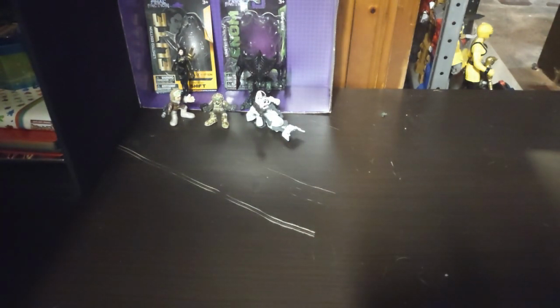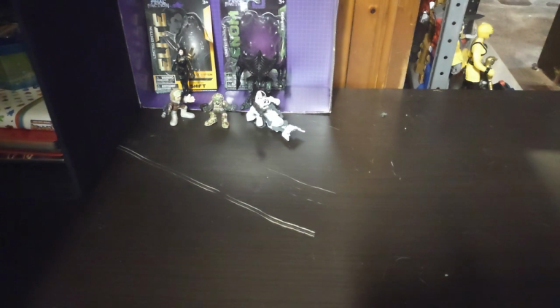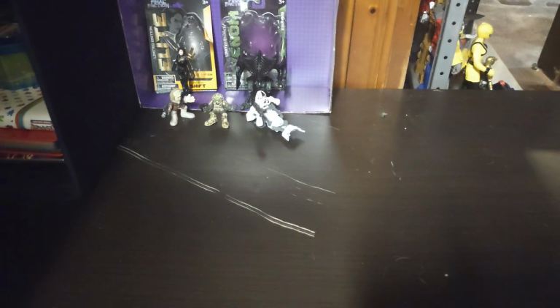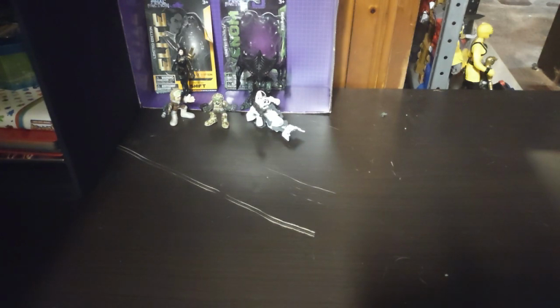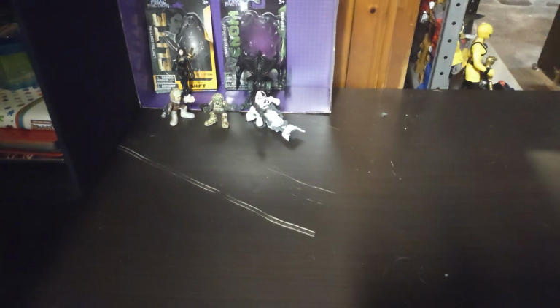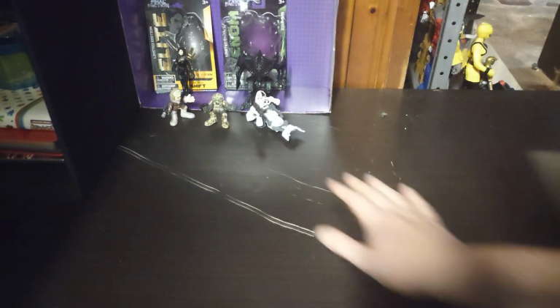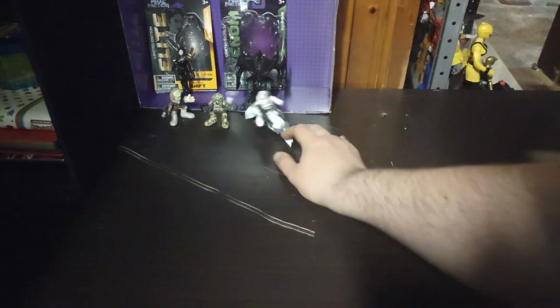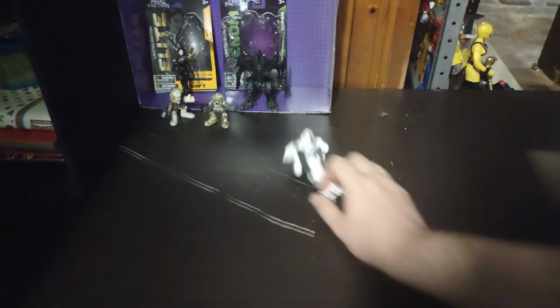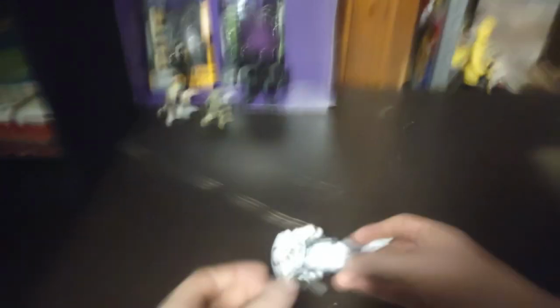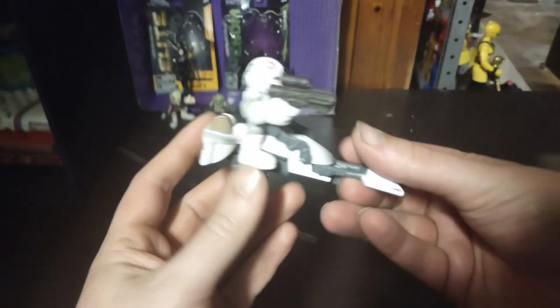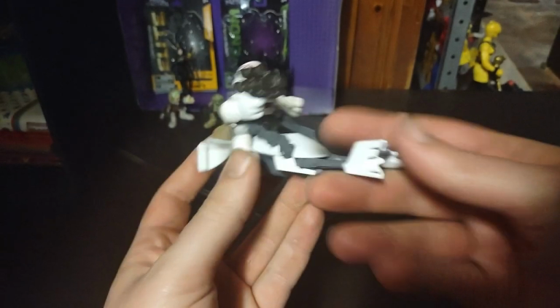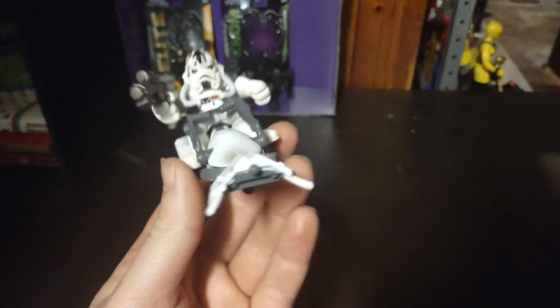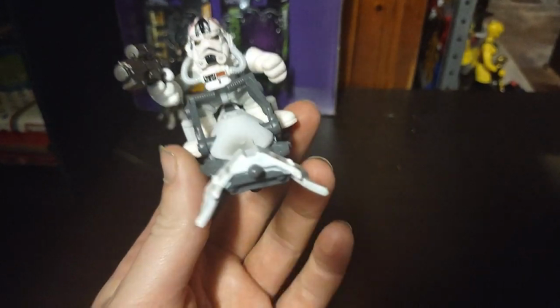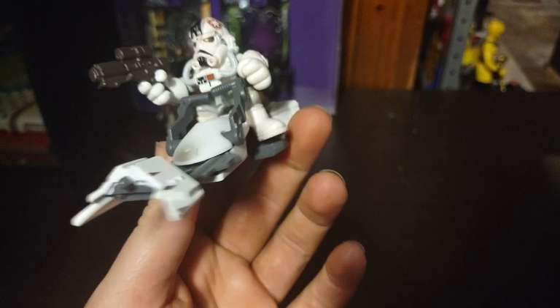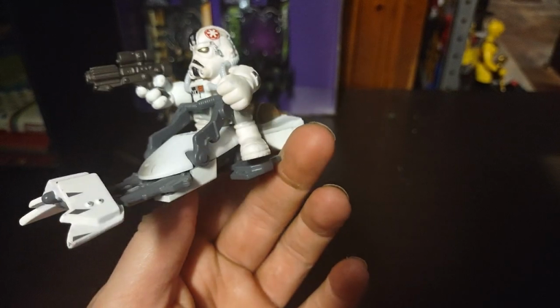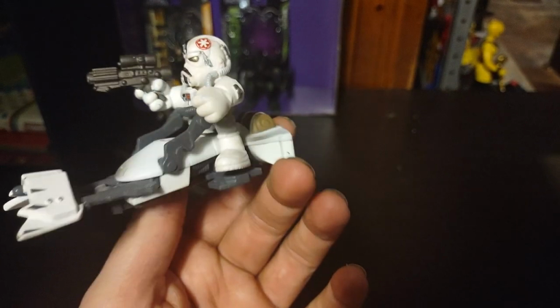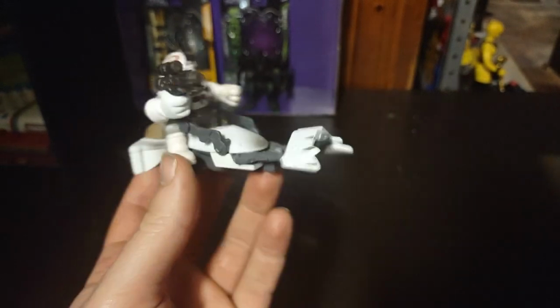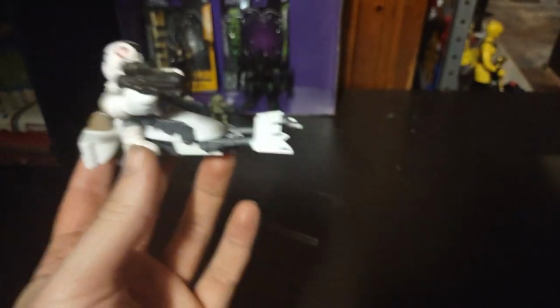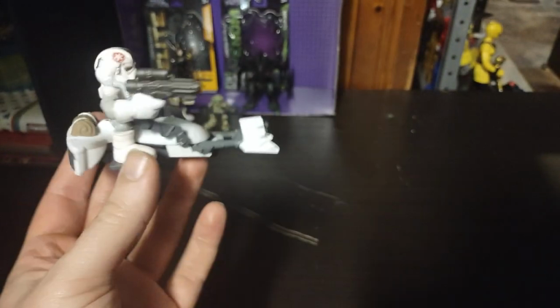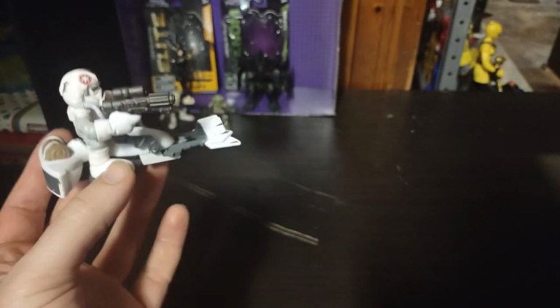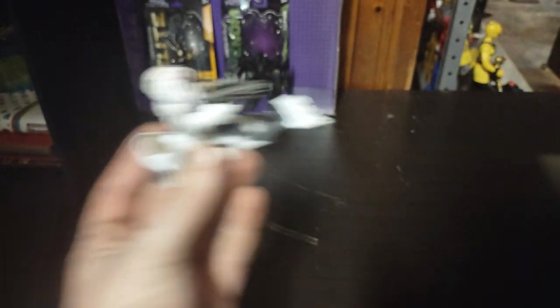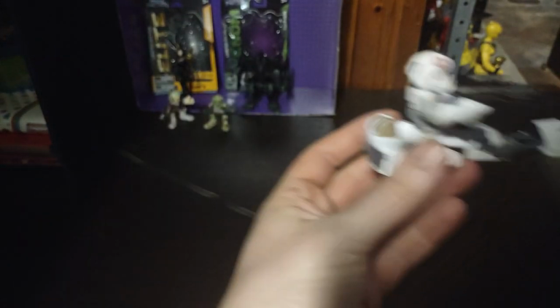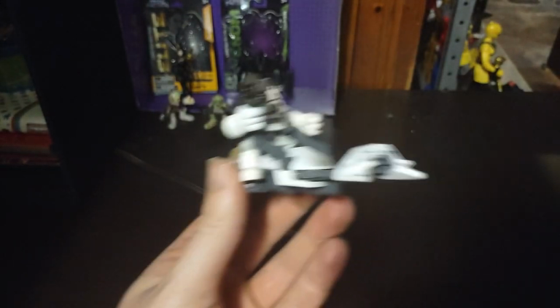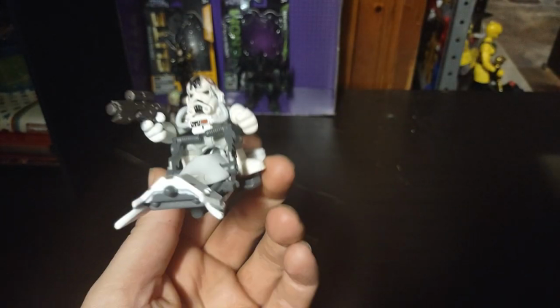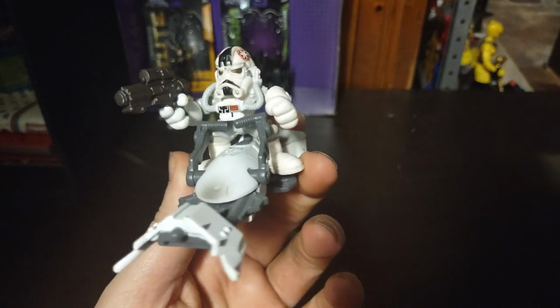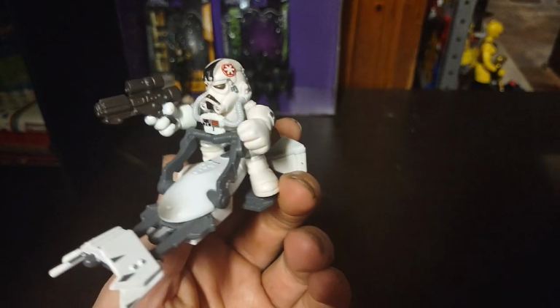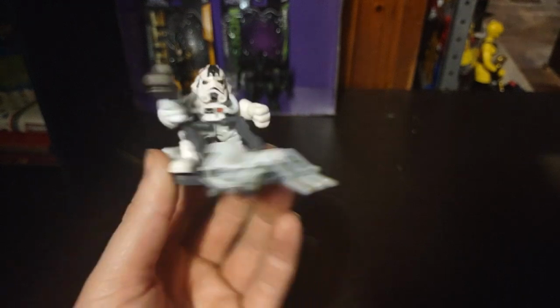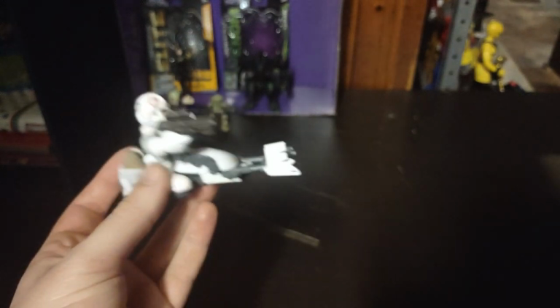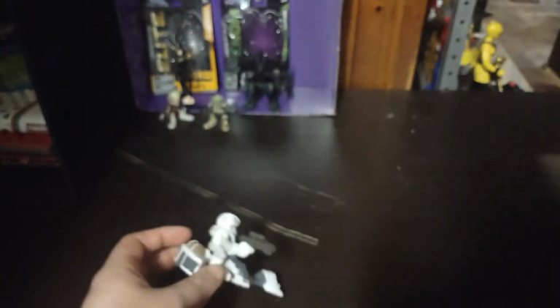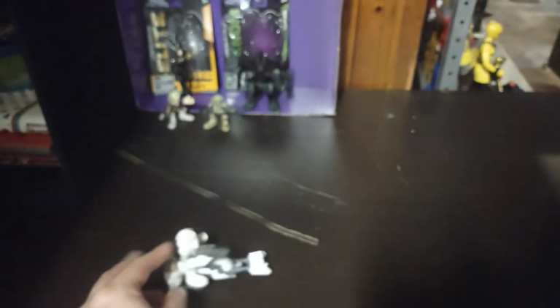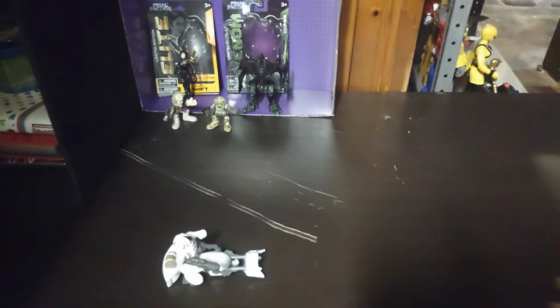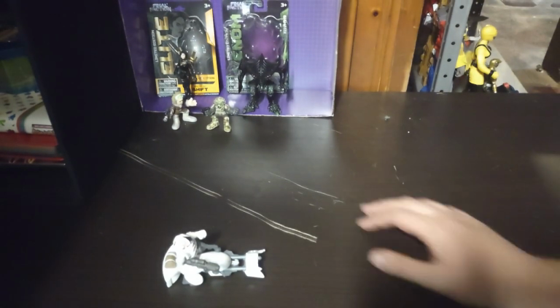So now we're going to do the Galactic Heroes. First we got an AT-ST driver riding a snow speeder — going whoosh, going pew pew pew with the blaster.